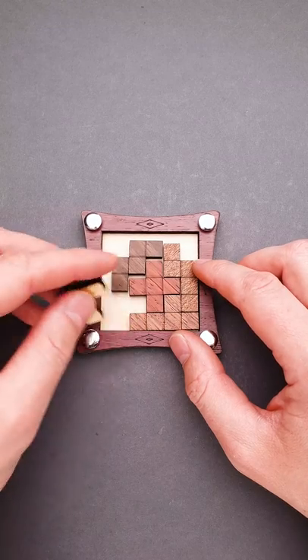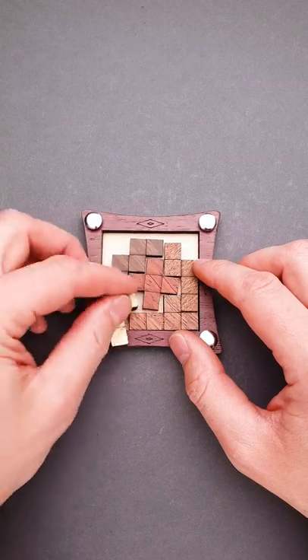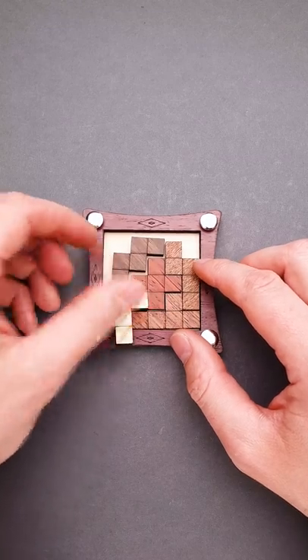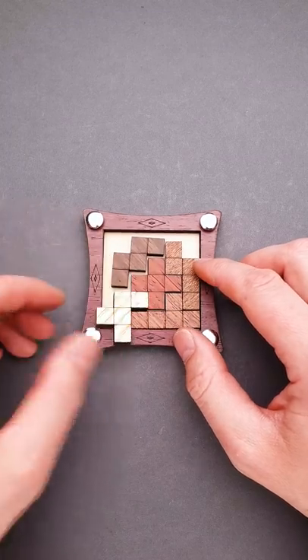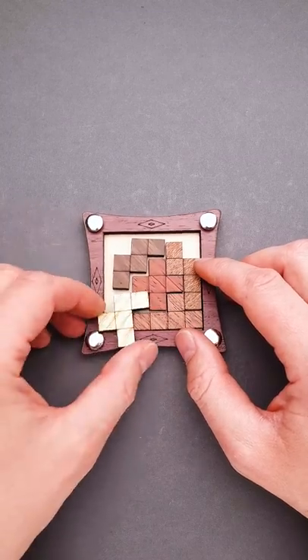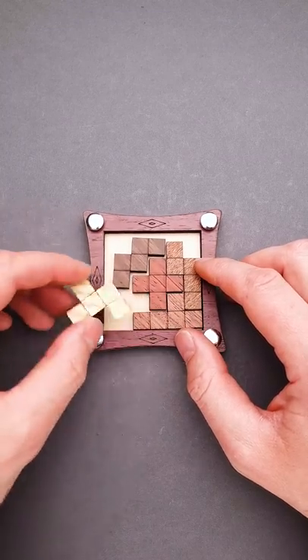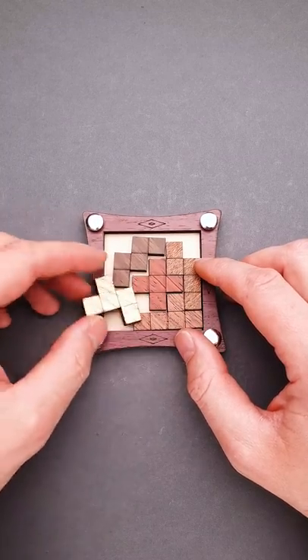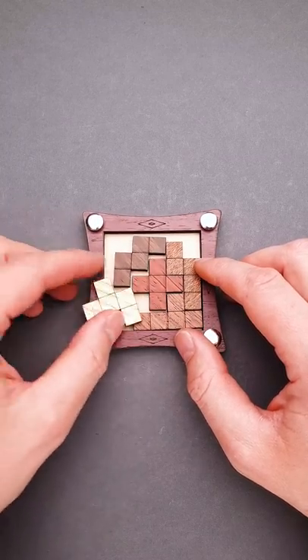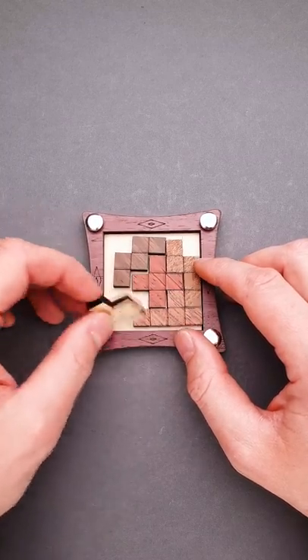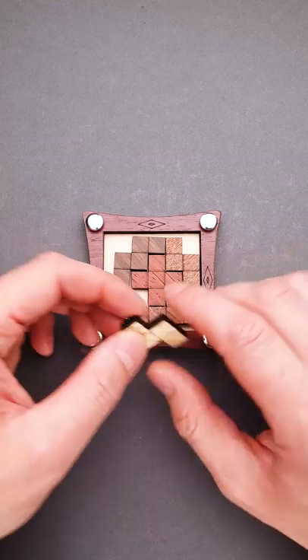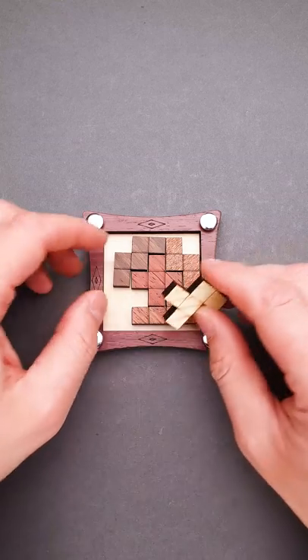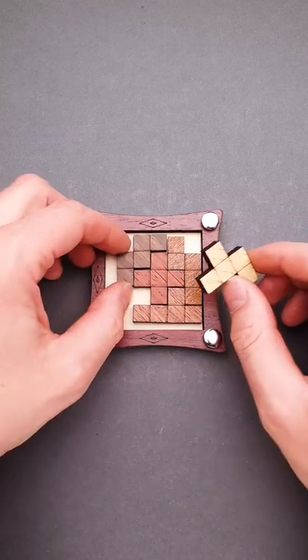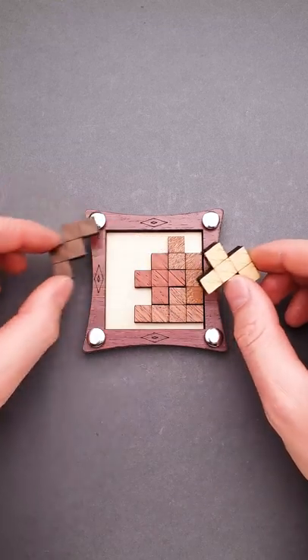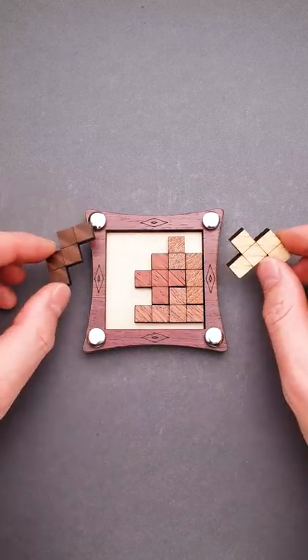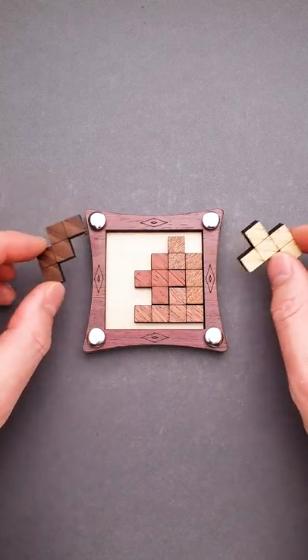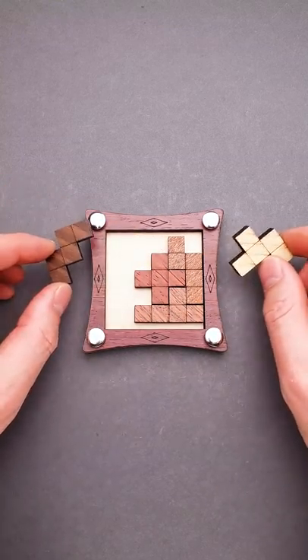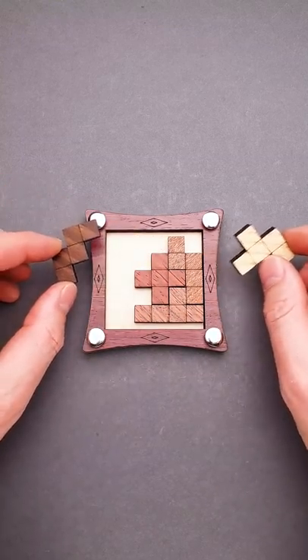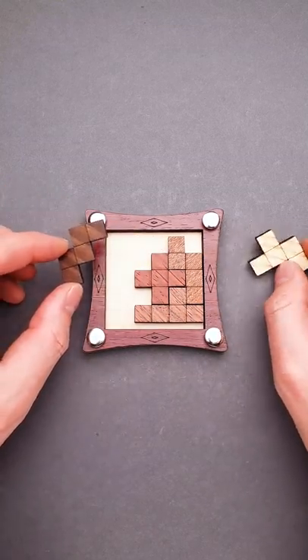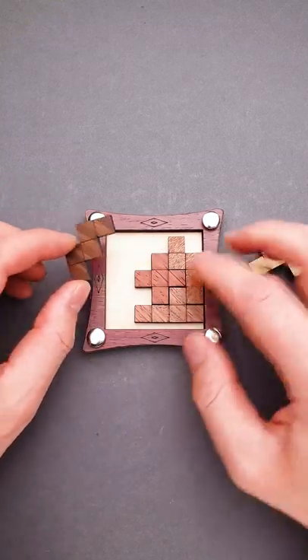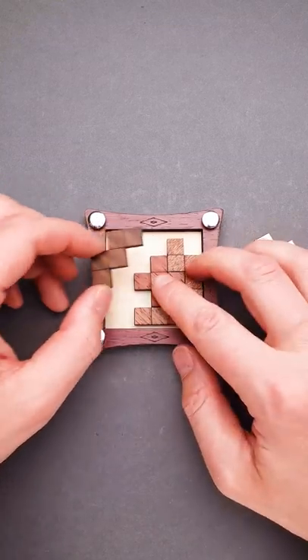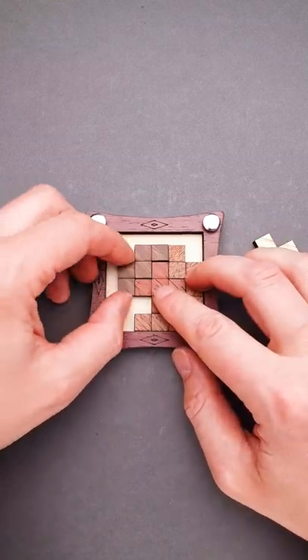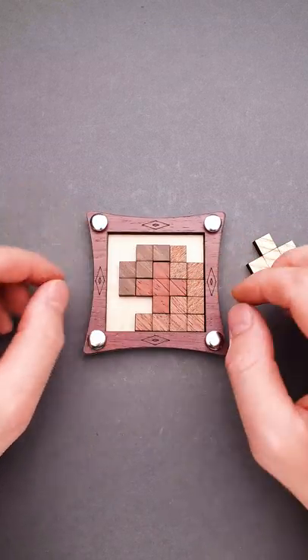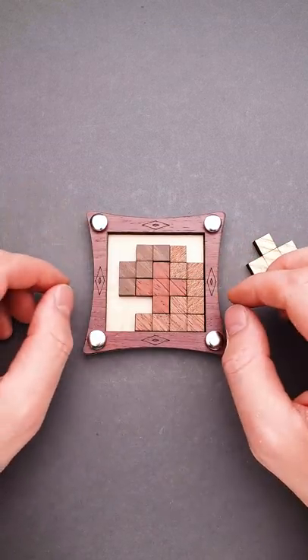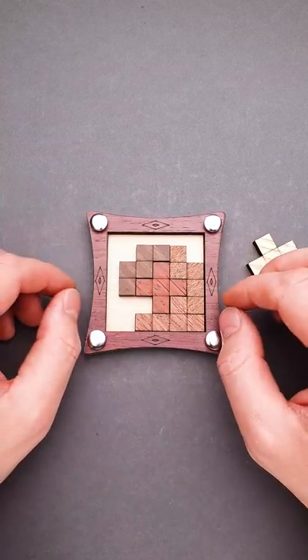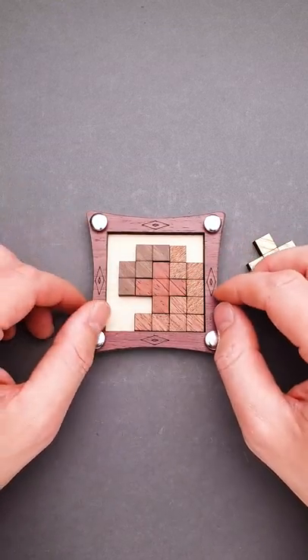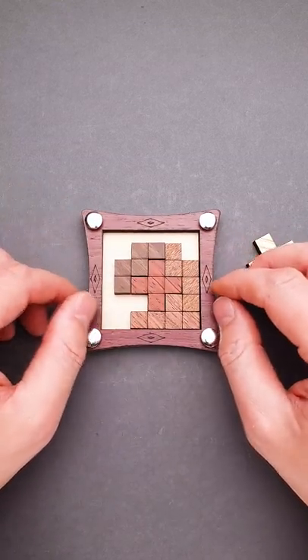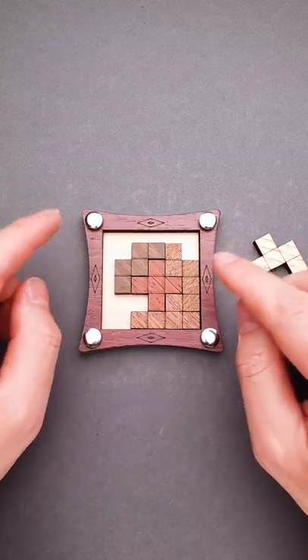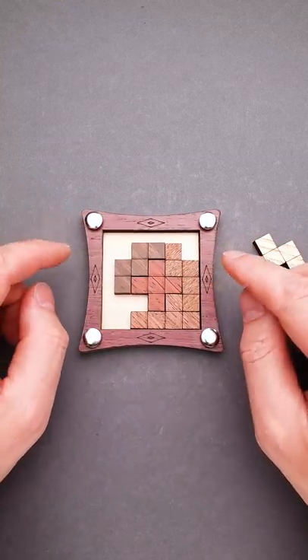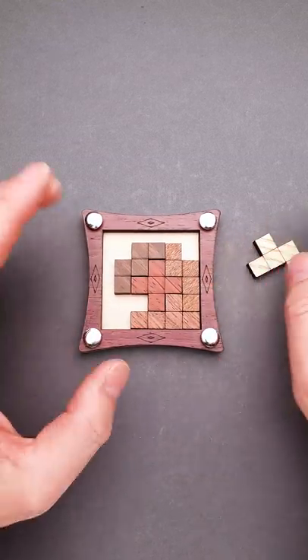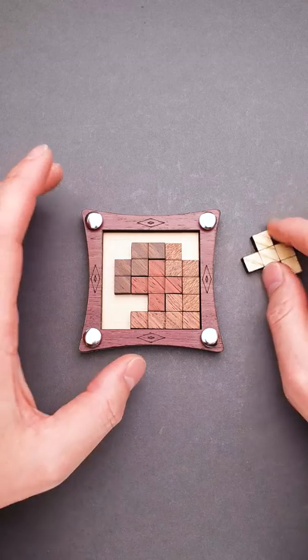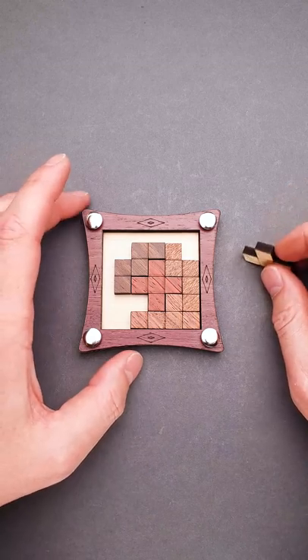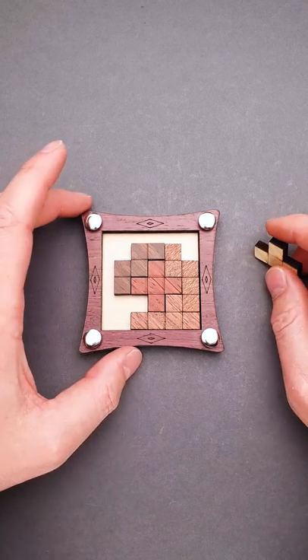You can try to rearrange the pieces inside the frame, but you will end up with one or even two pieces outside the frame, unless you start thinking outside the box. And the solution of this puzzle will definitely surprise you.